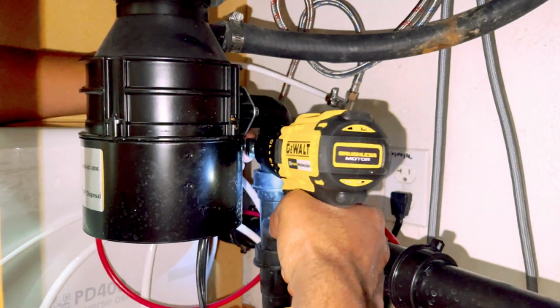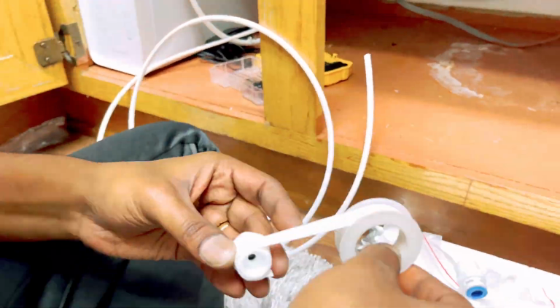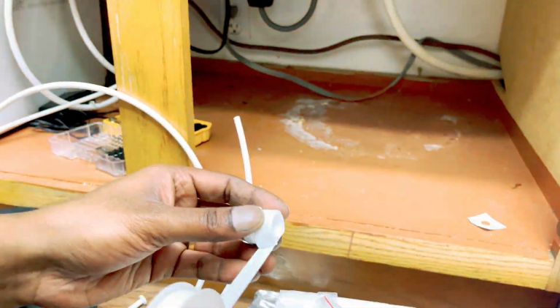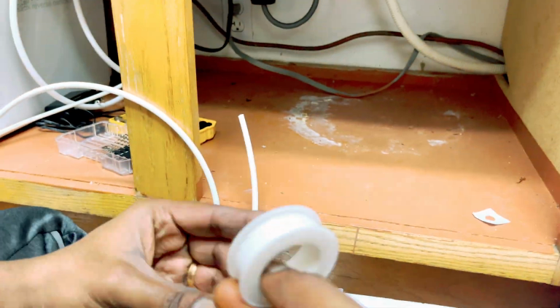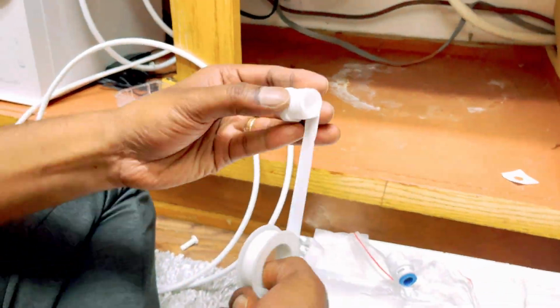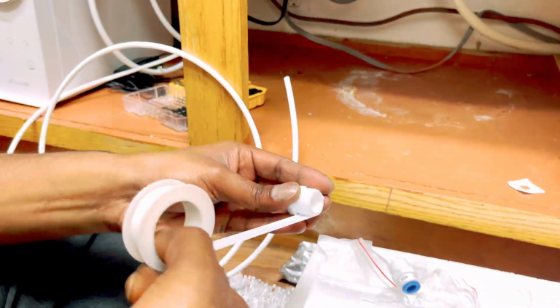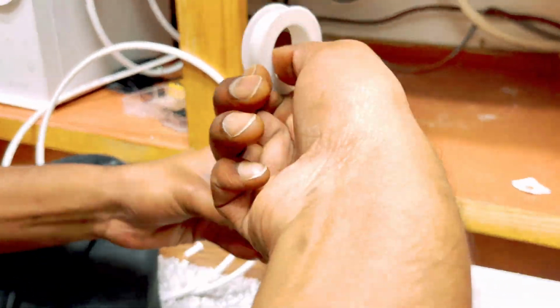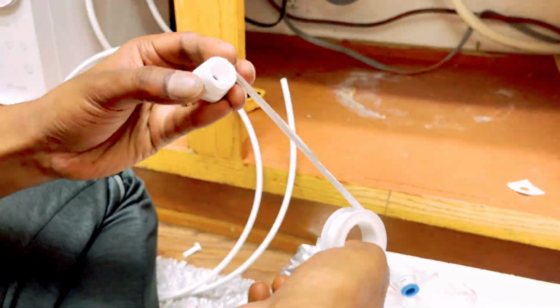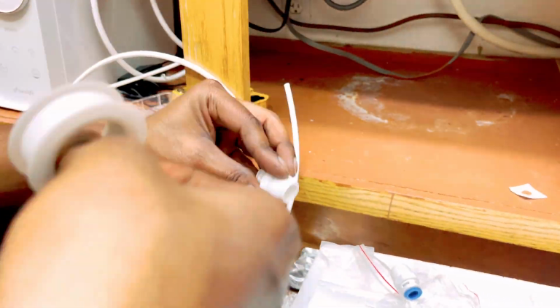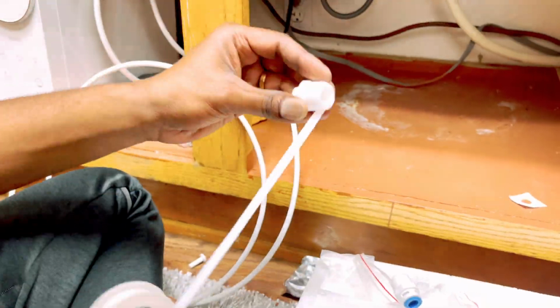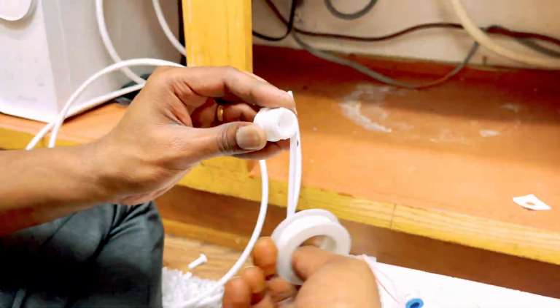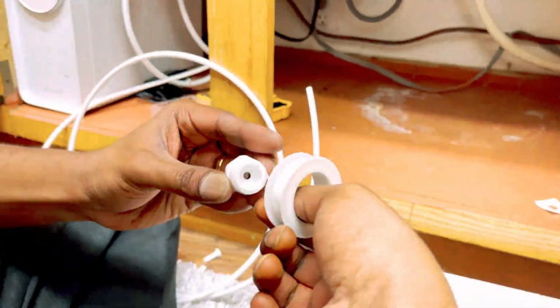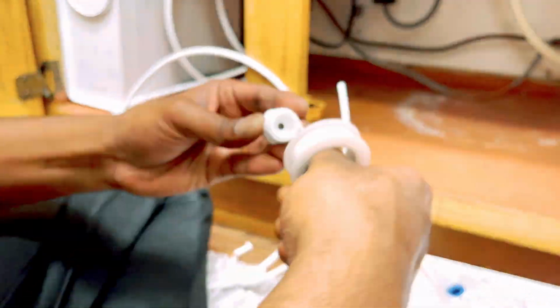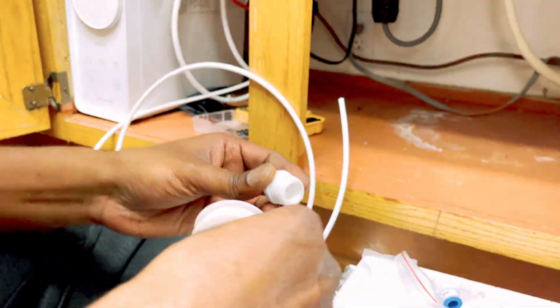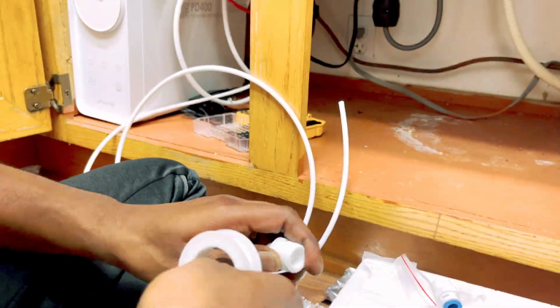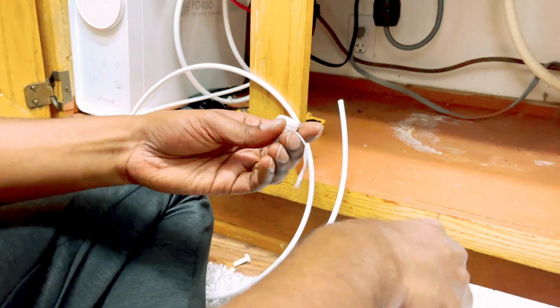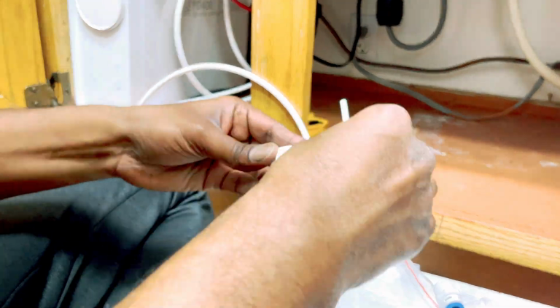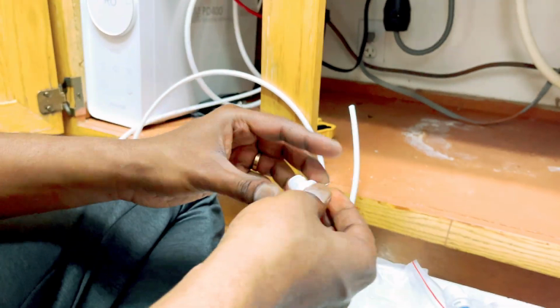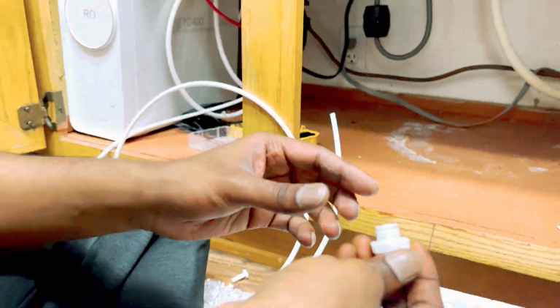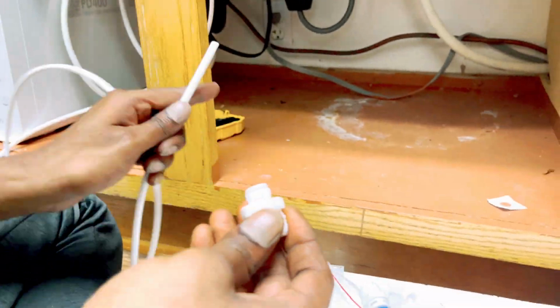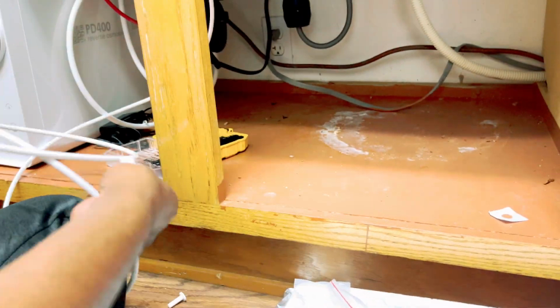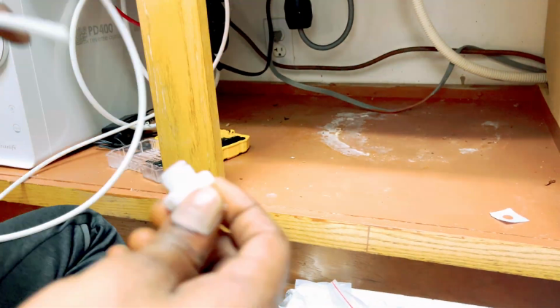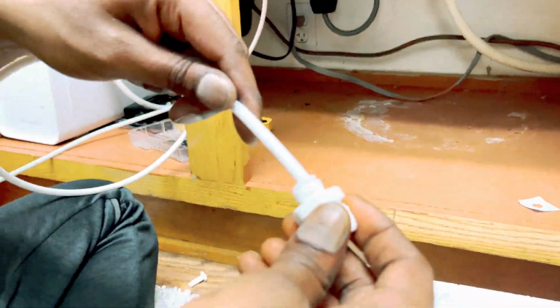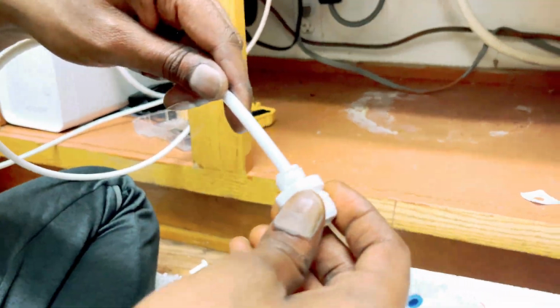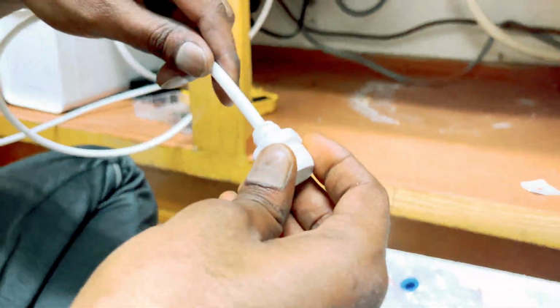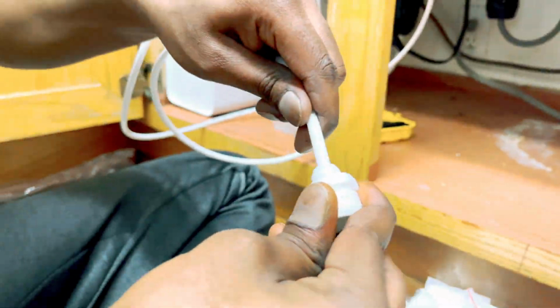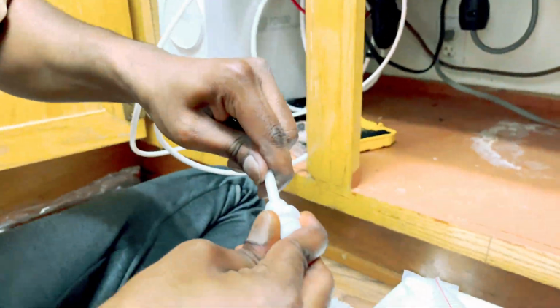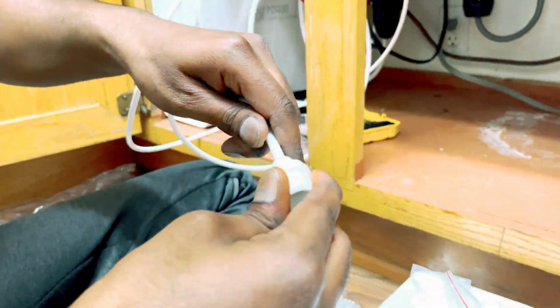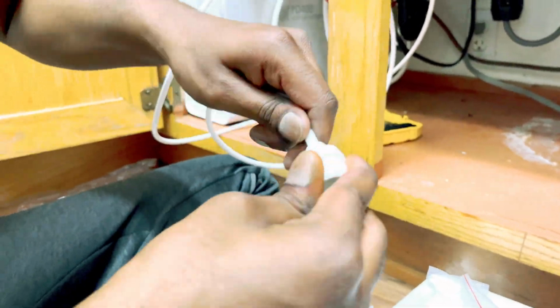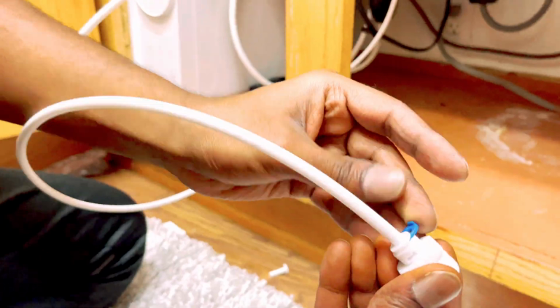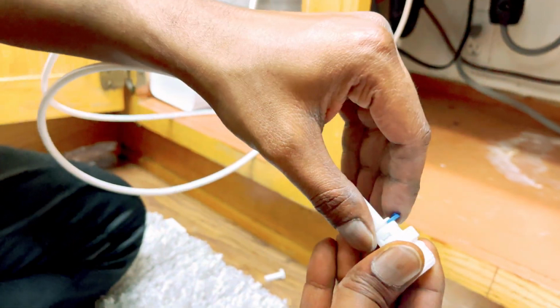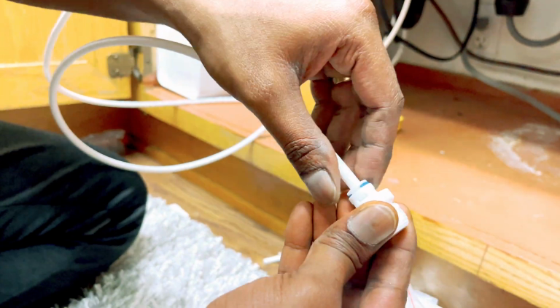Attach the provided 1 quarter water fitting and connect the fitting with the filtered water tube.